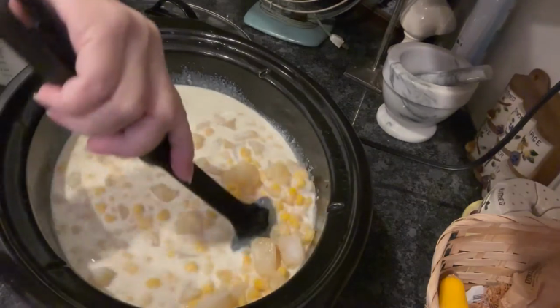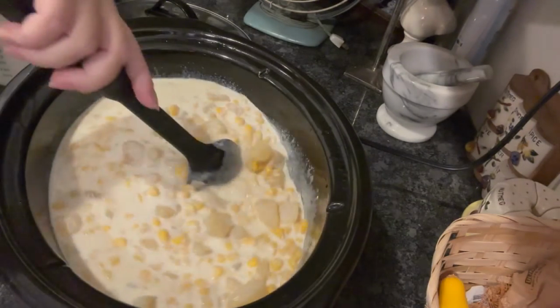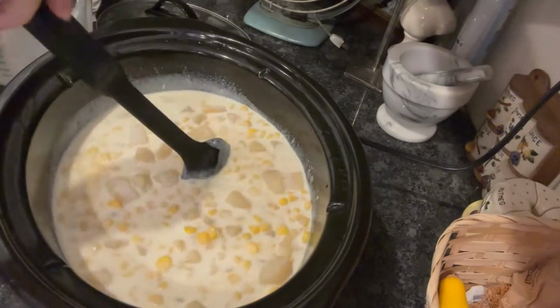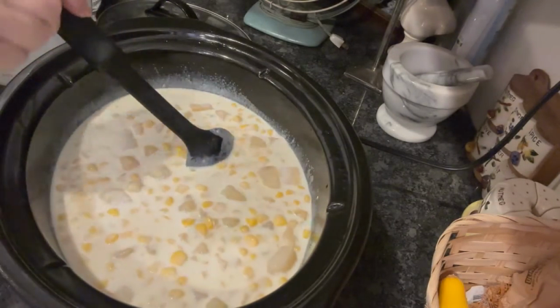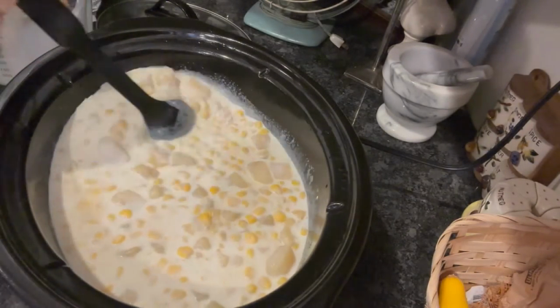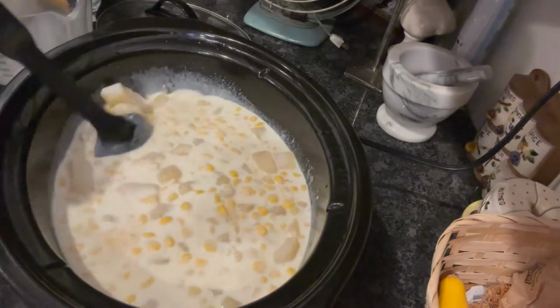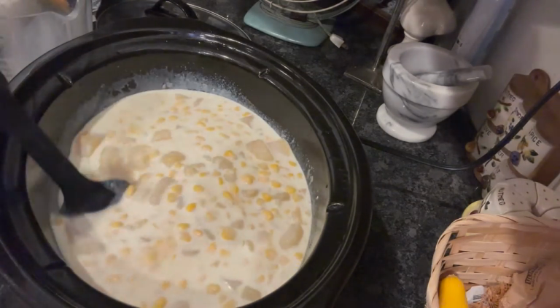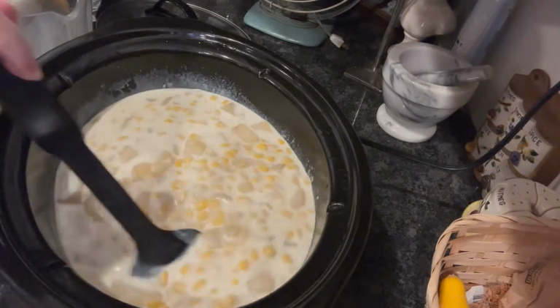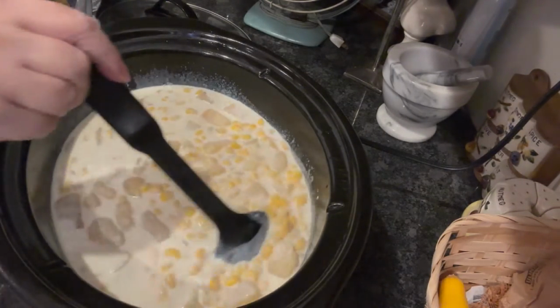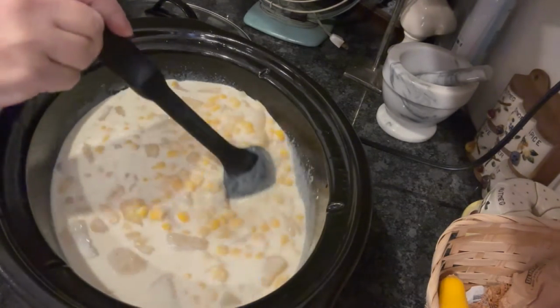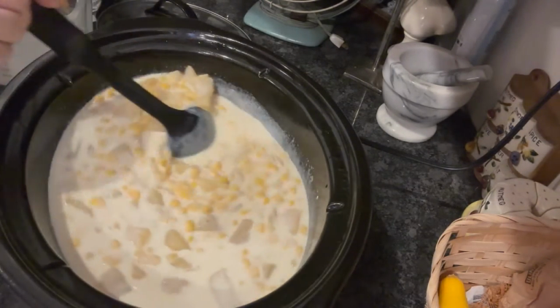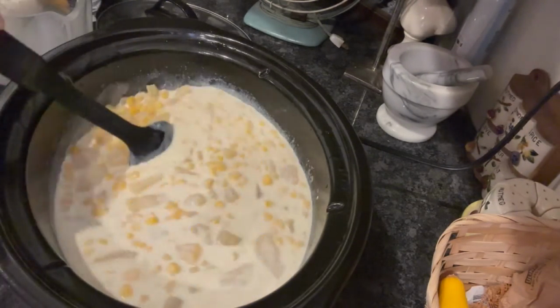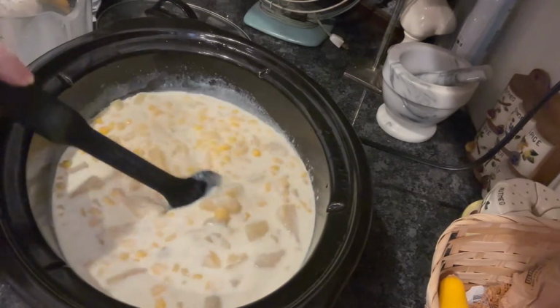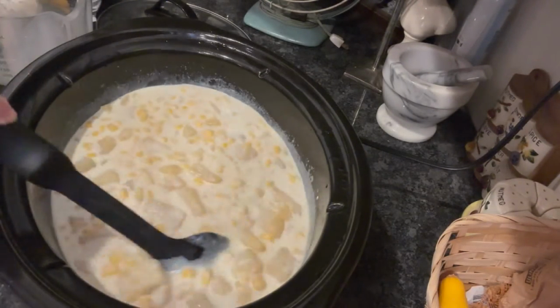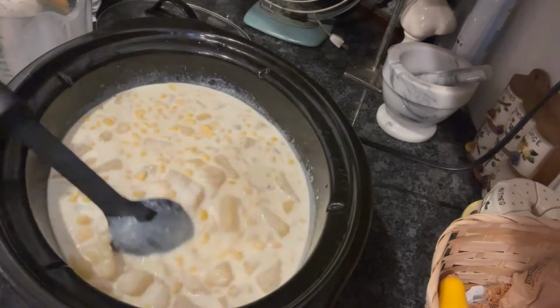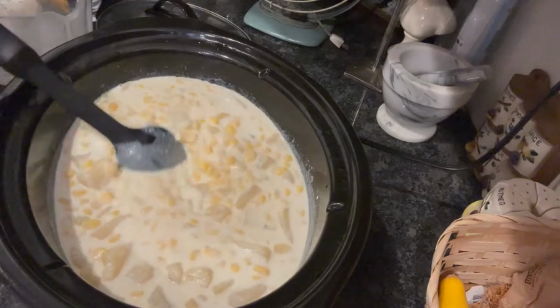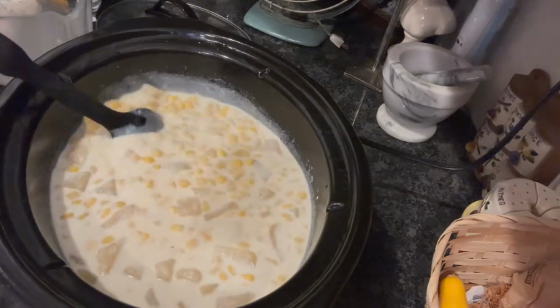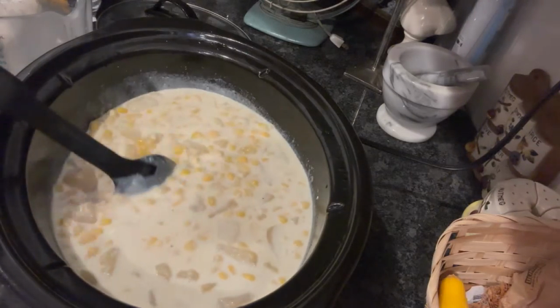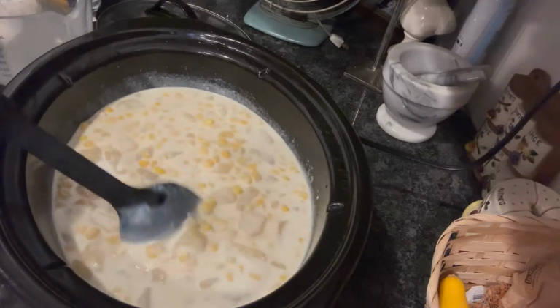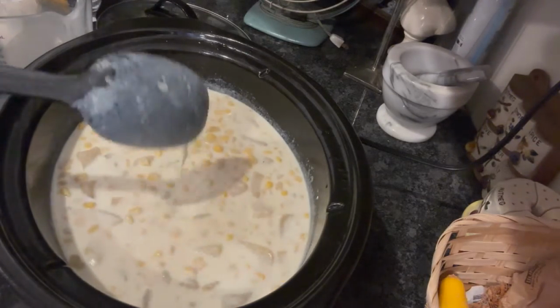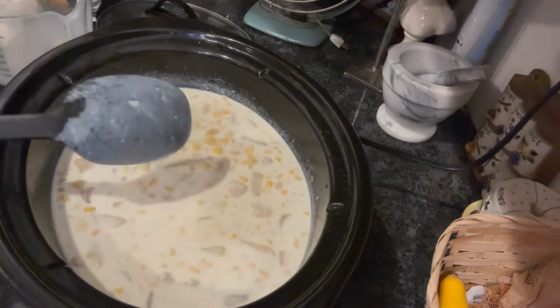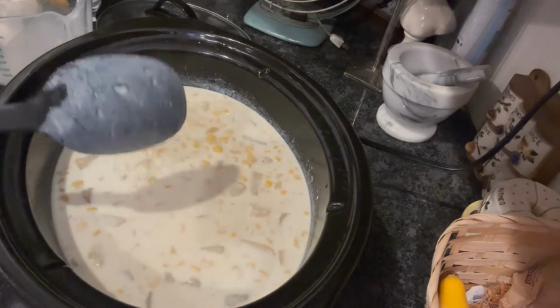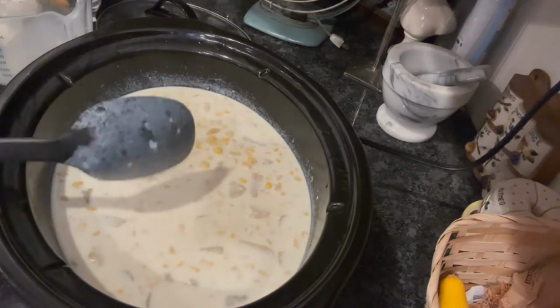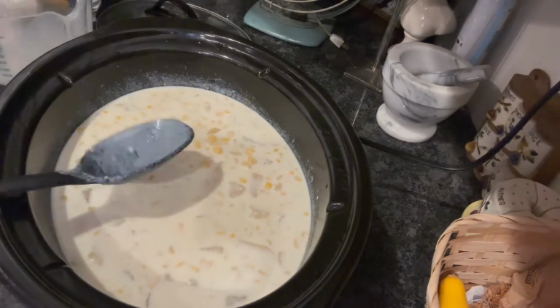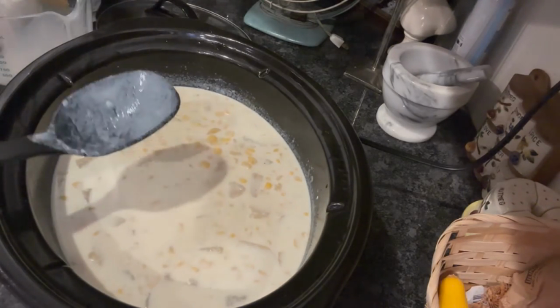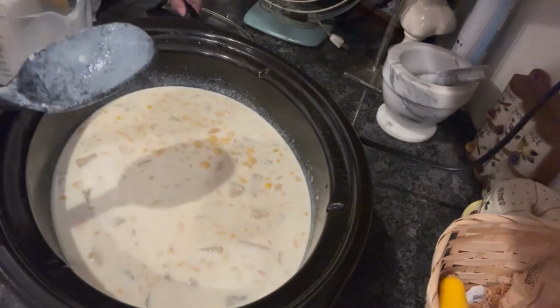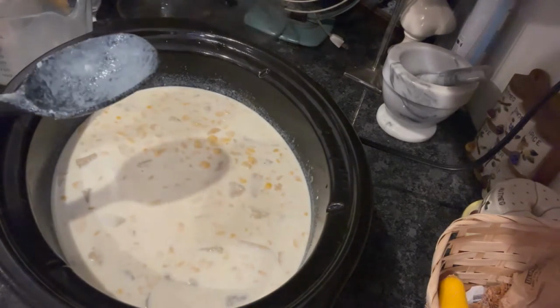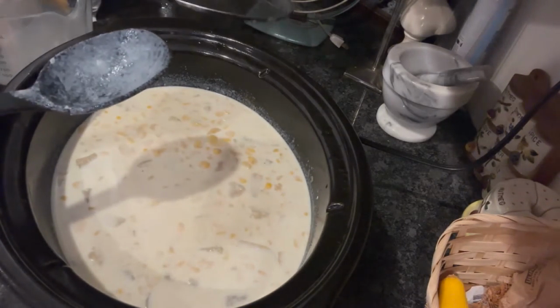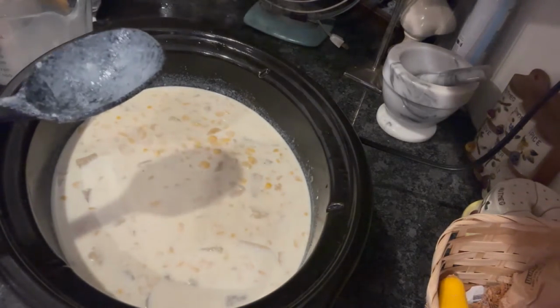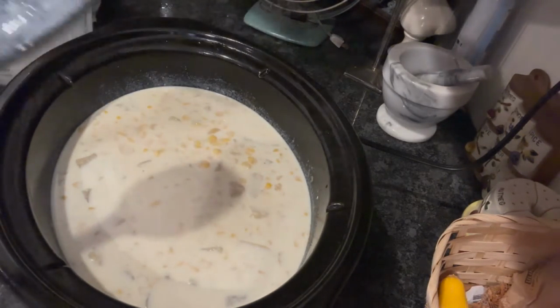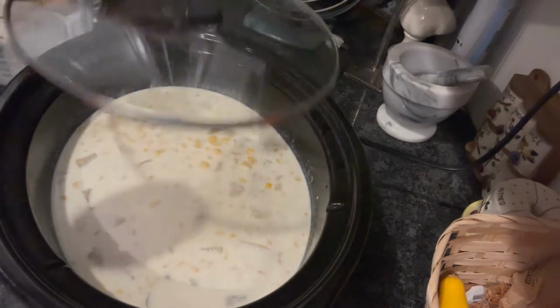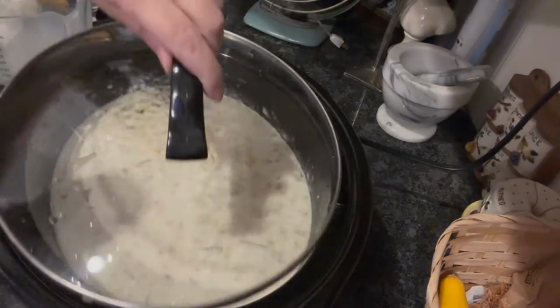Just mix it to combine, cover it back up, and let it do its thing.